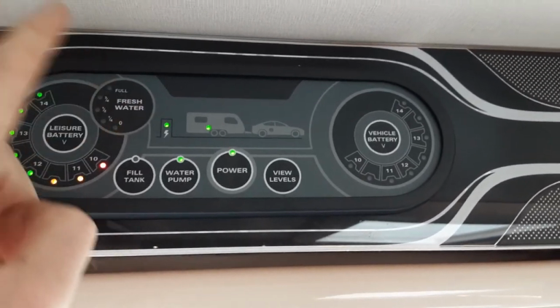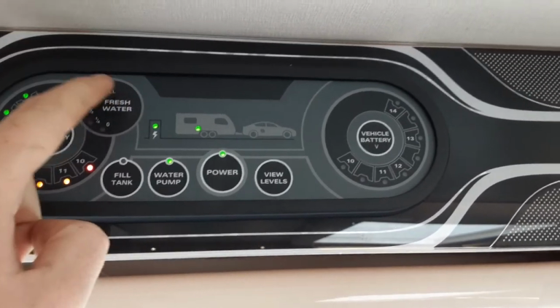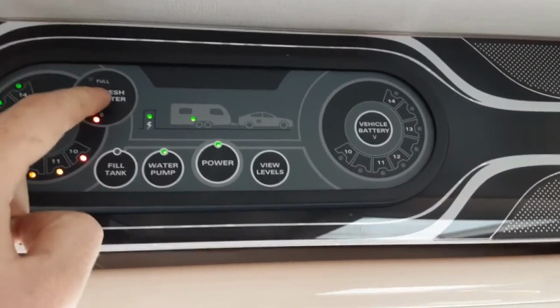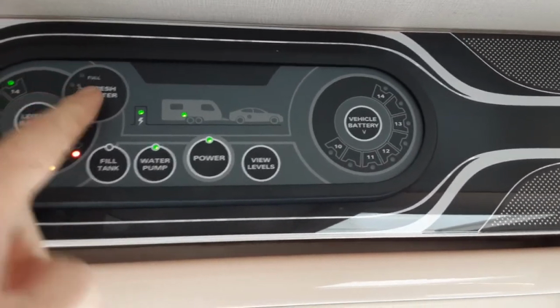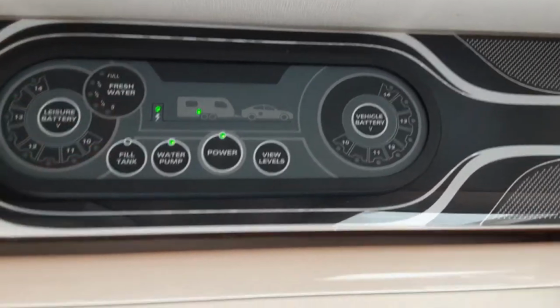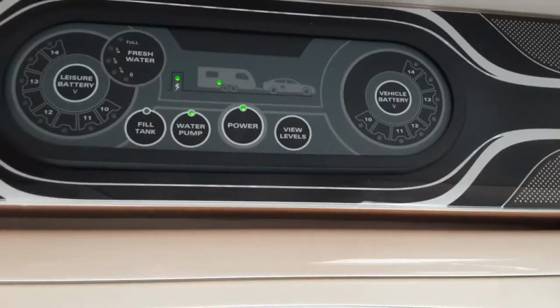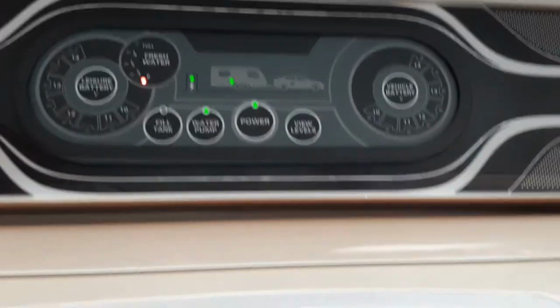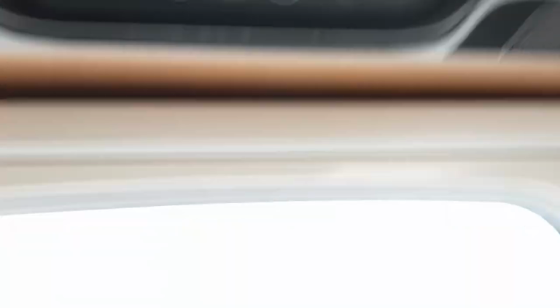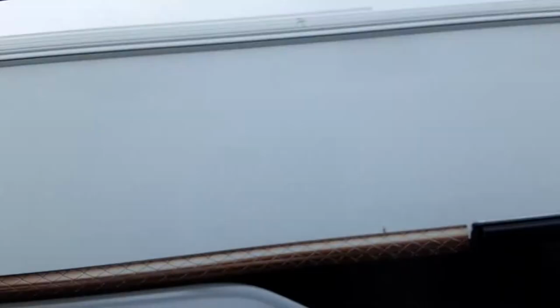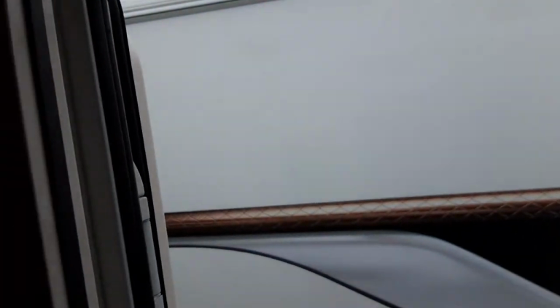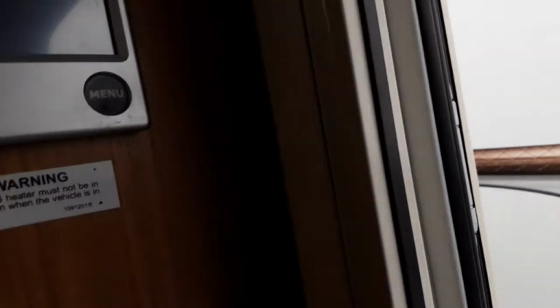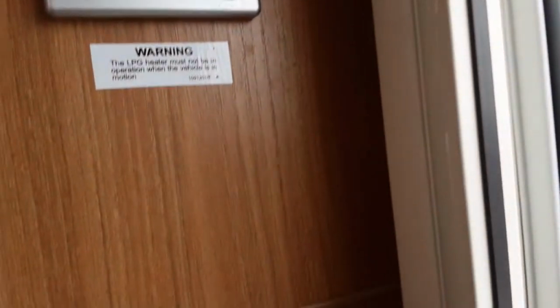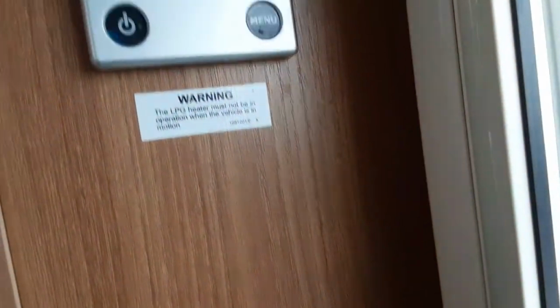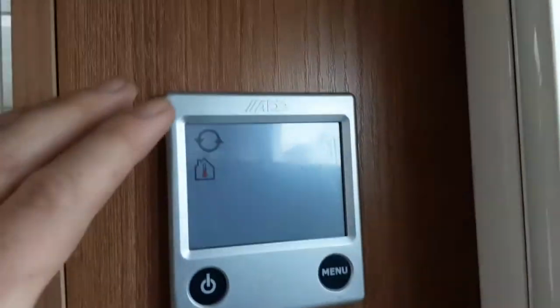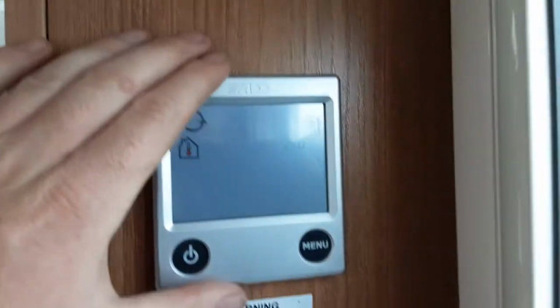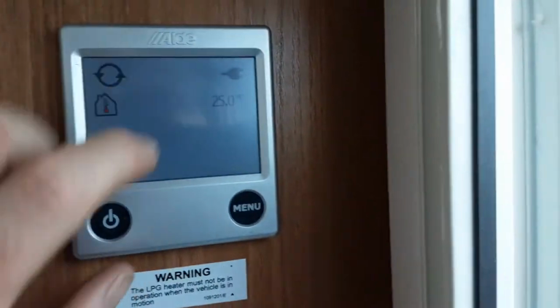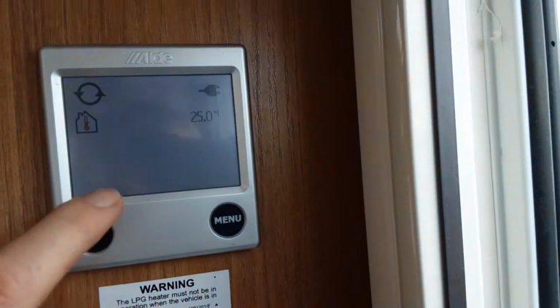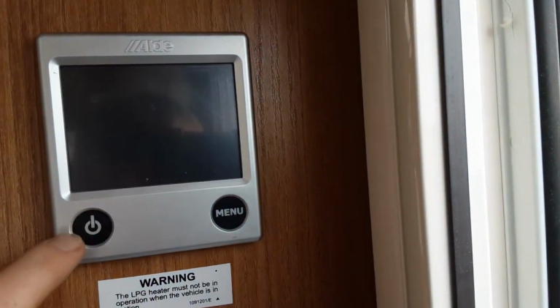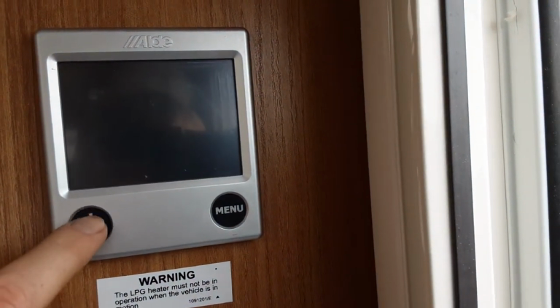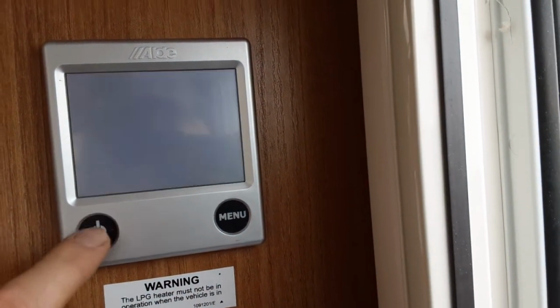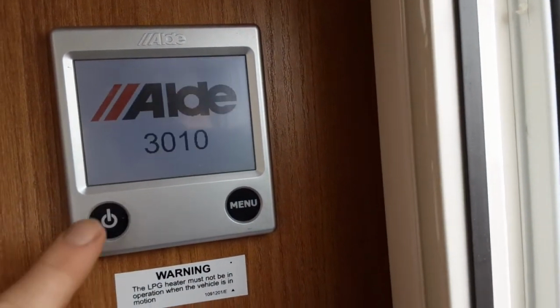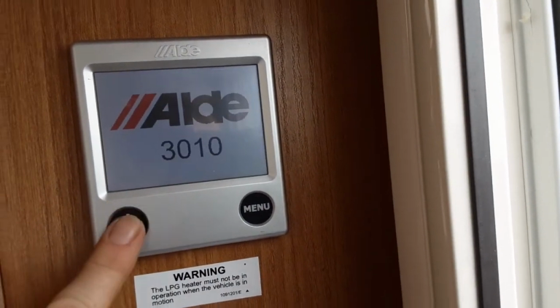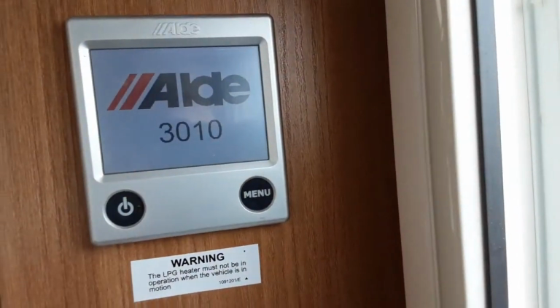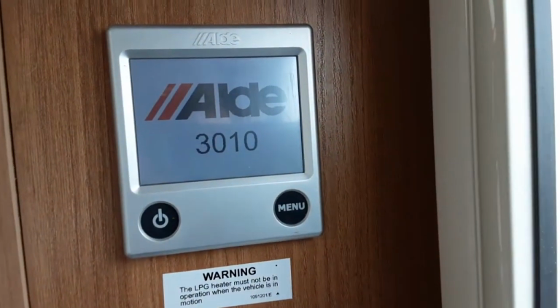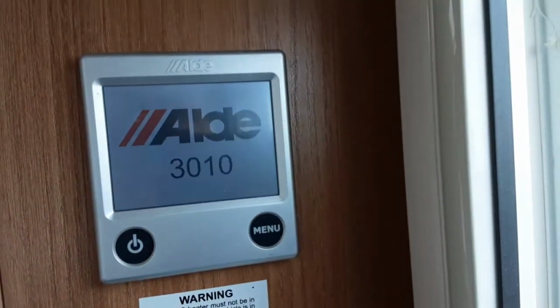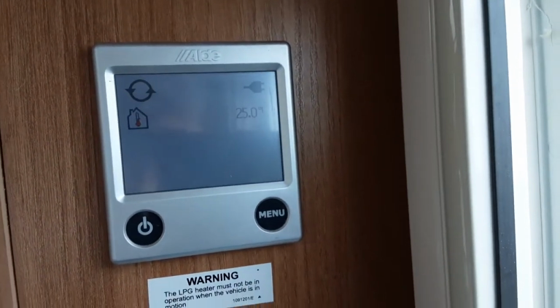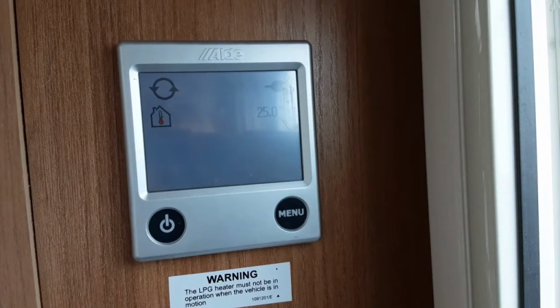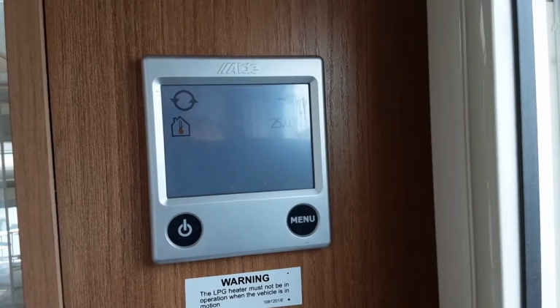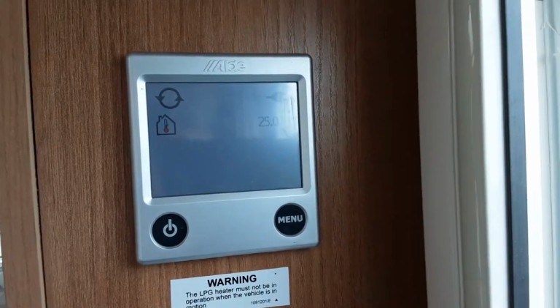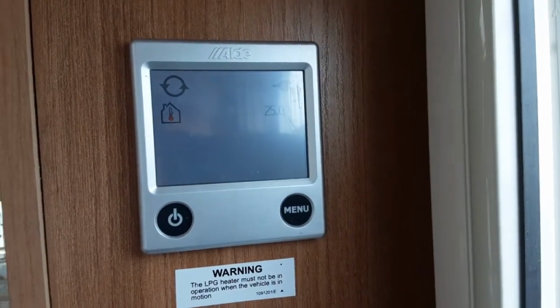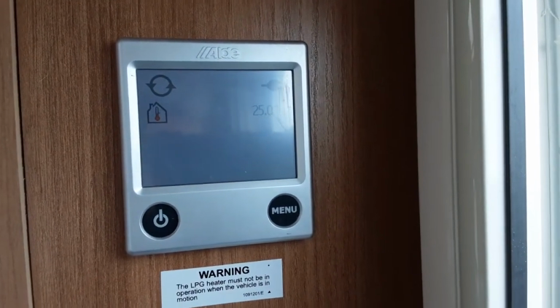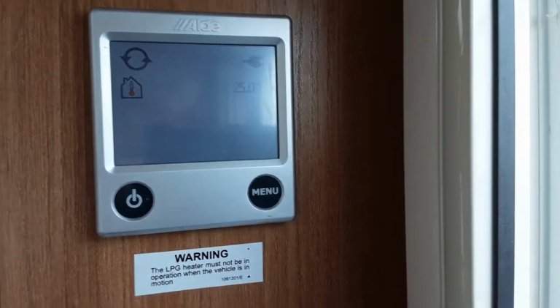A lot of people don't actually use the on-board tank — they just run from the aqua roll, especially when they're away for shorter trips. On the left-hand side, you've got your Aldi control panel, which you'd also turn on by pressing the power button on the left-hand side. You can also turn that off prior to shutting down the rest of the caravan.